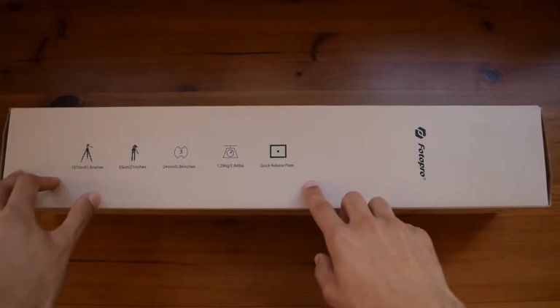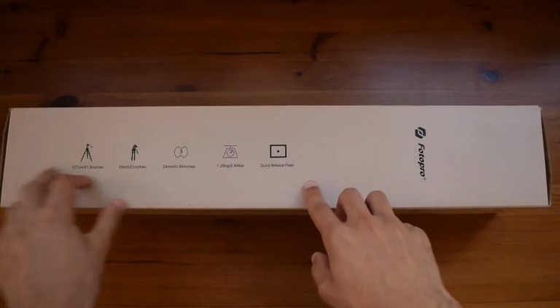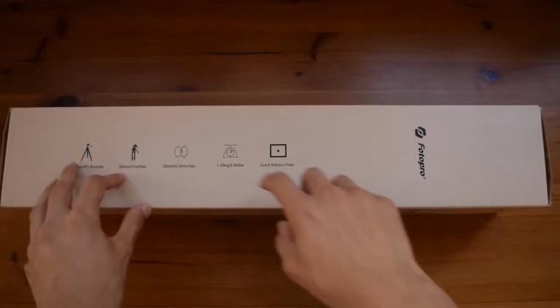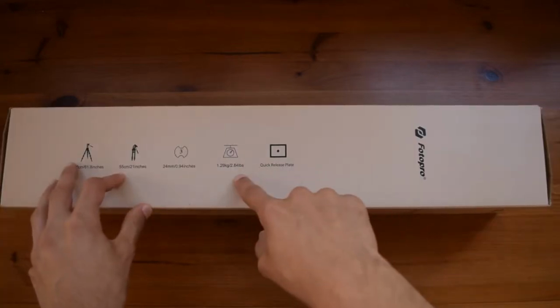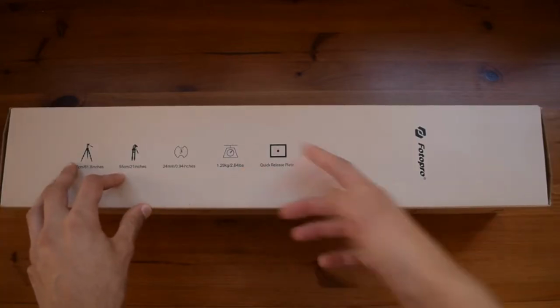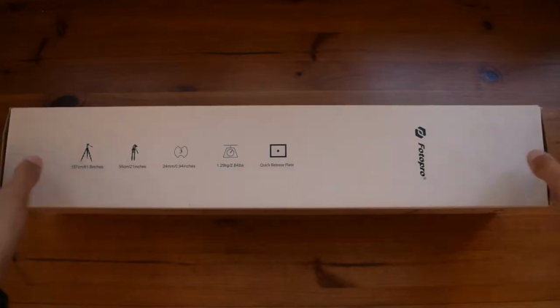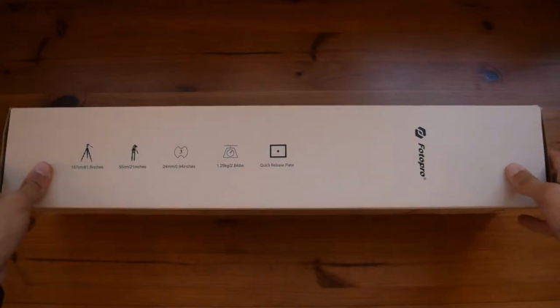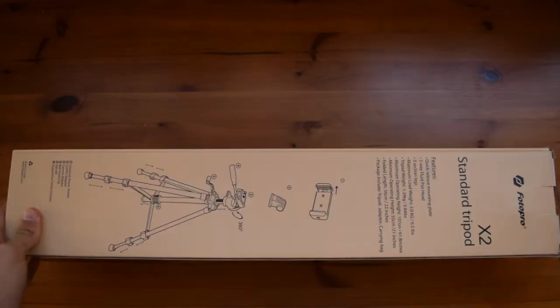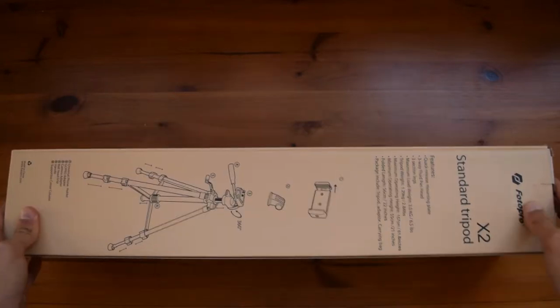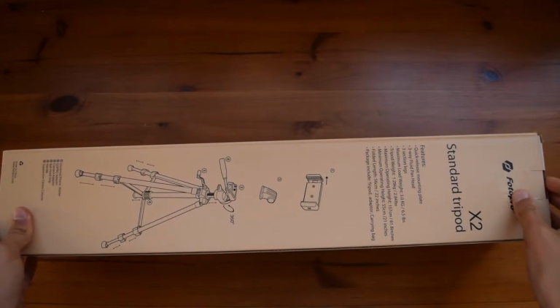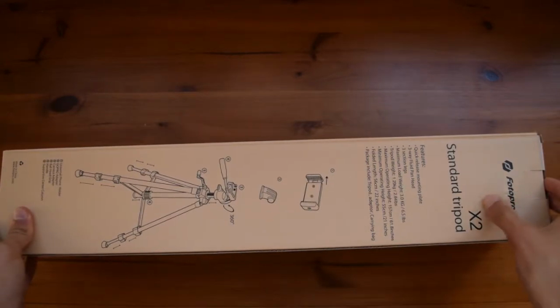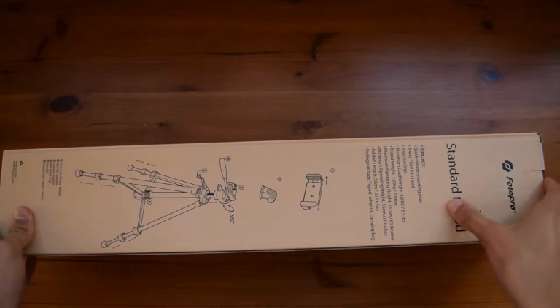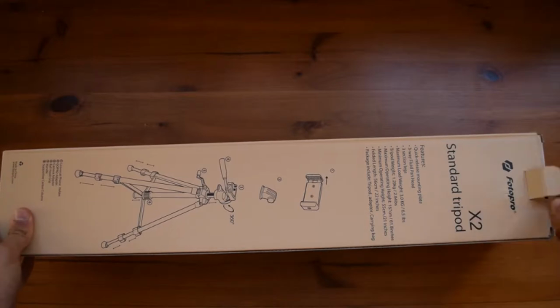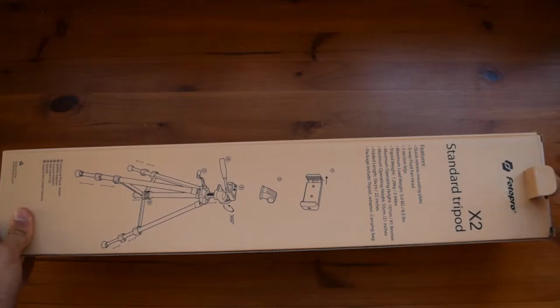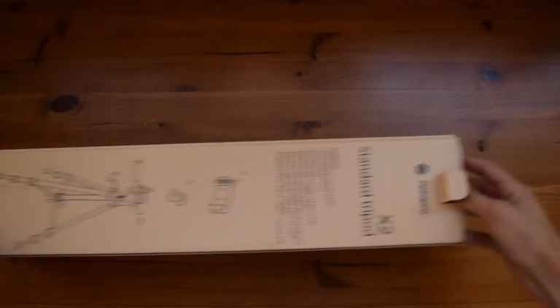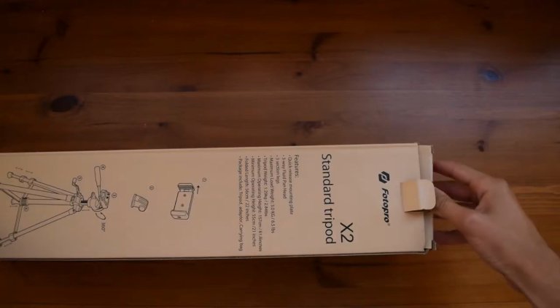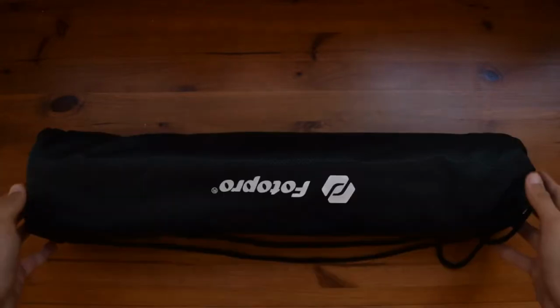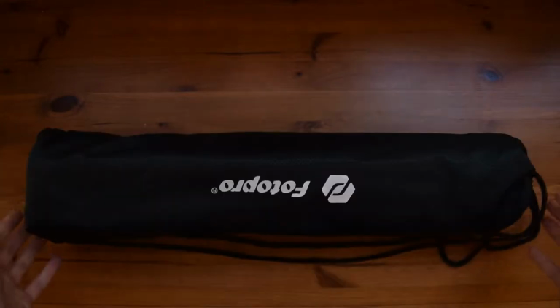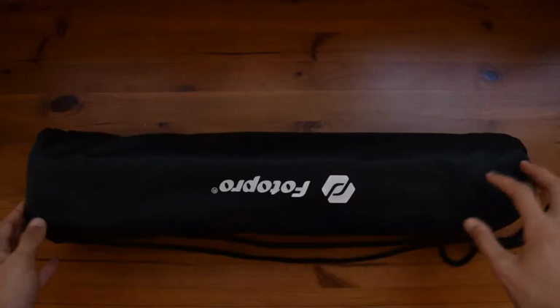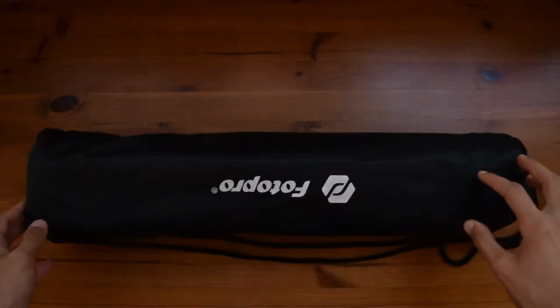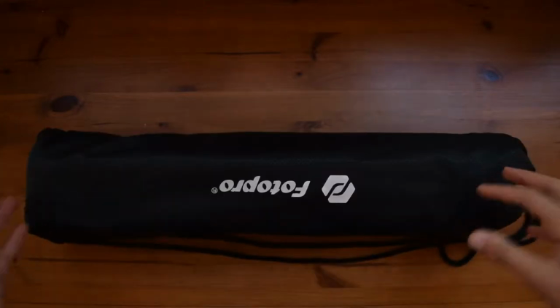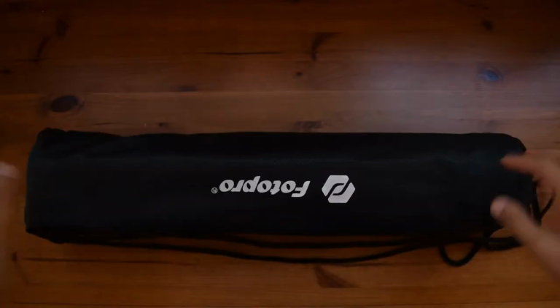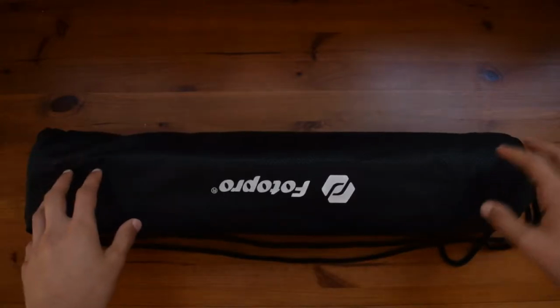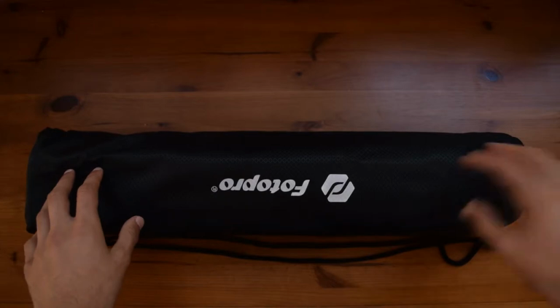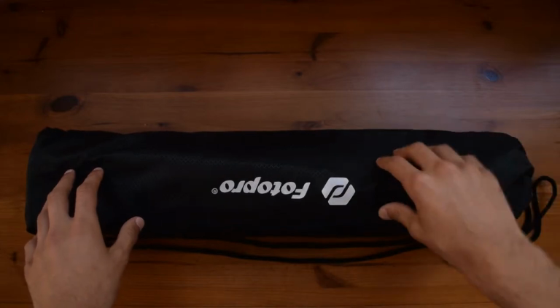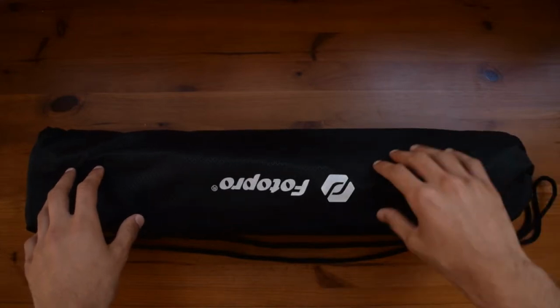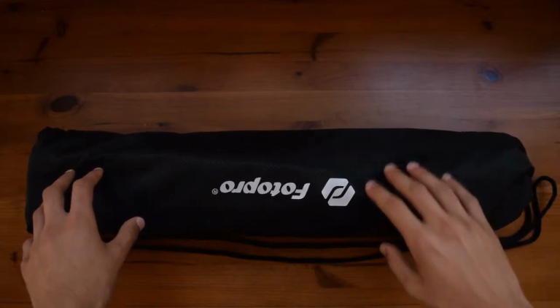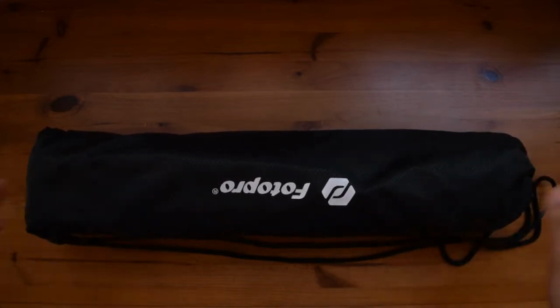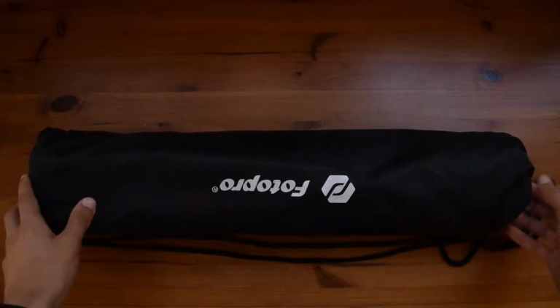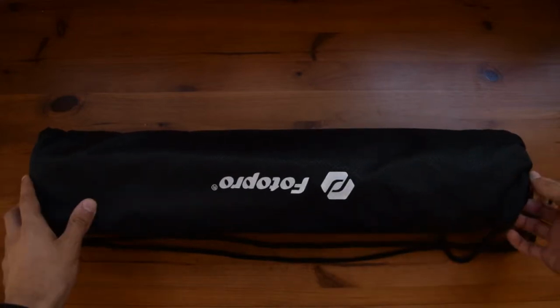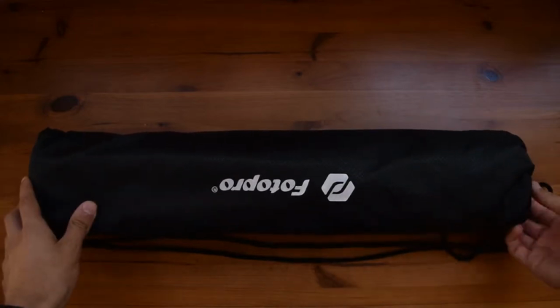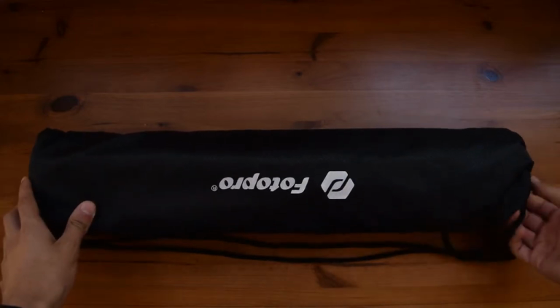Here you have the dimensions and also the weight of the tripod itself, and basically that's all that you will find. Opening up the box you will find the tripod inside, and apart from that everything is inside this case, so there is nothing else inside the box itself.